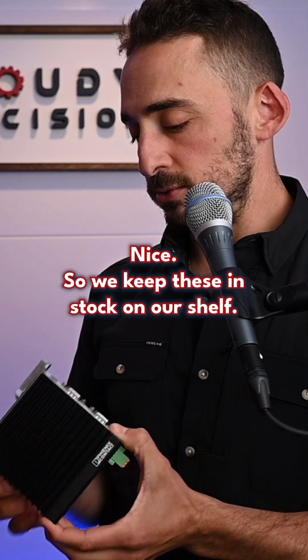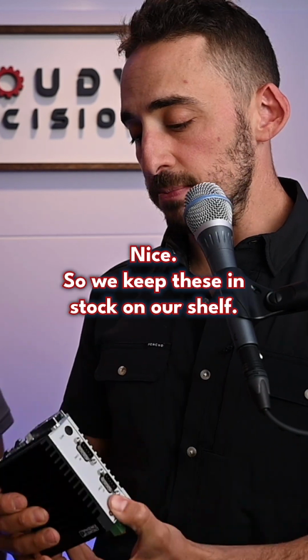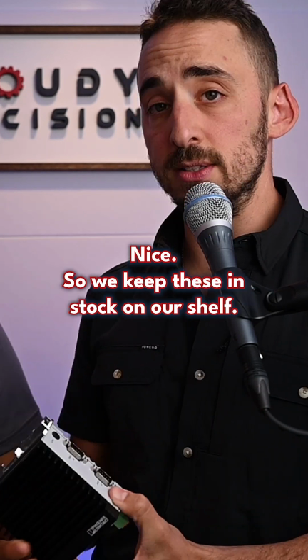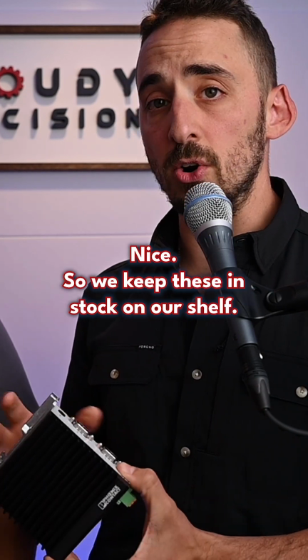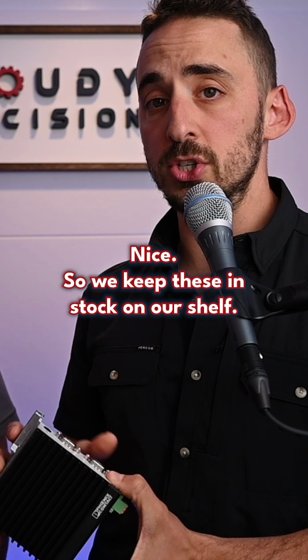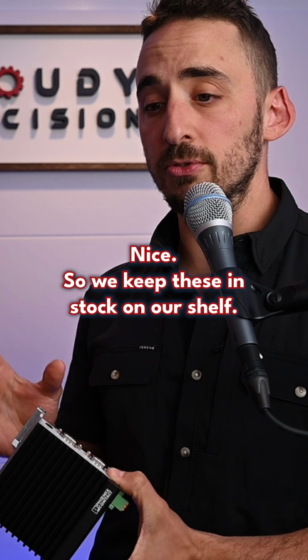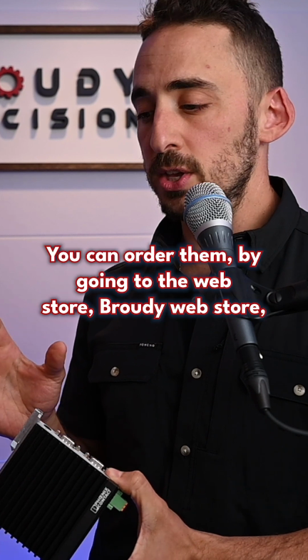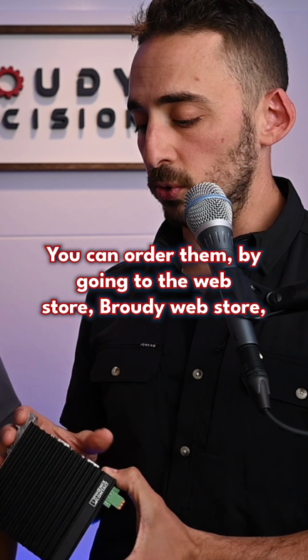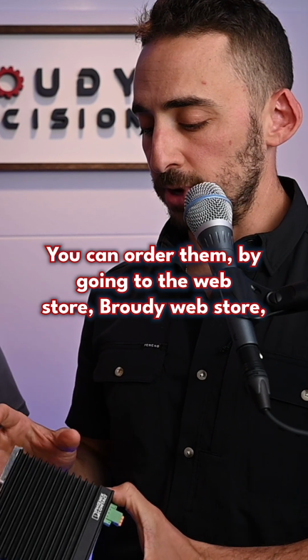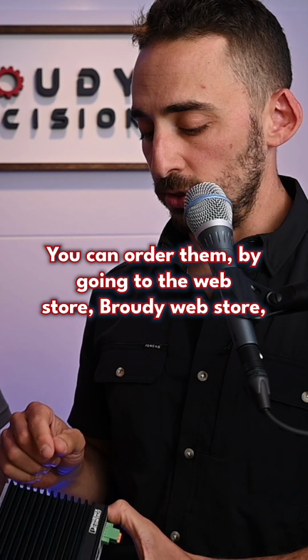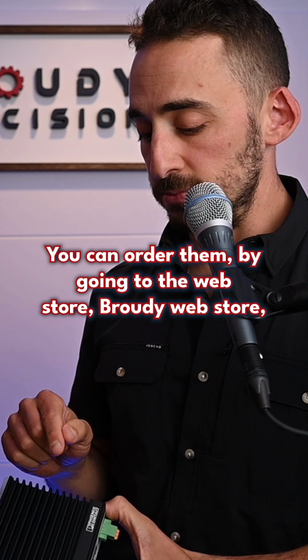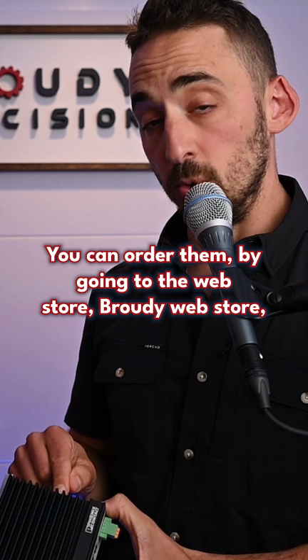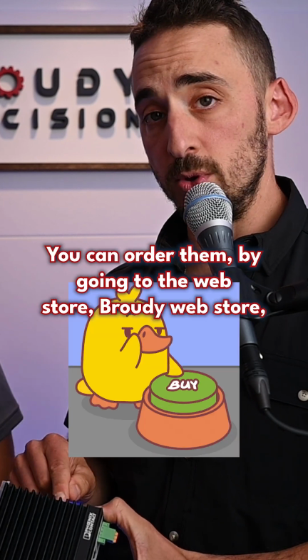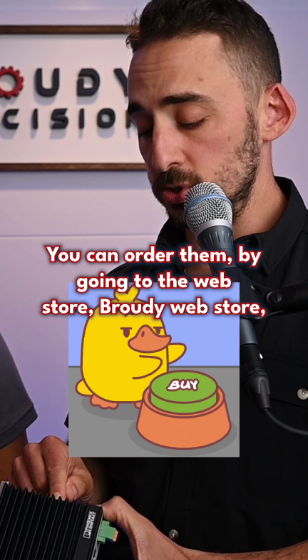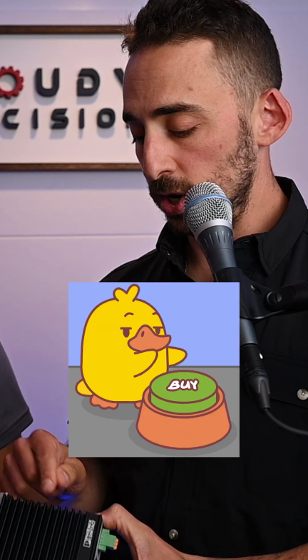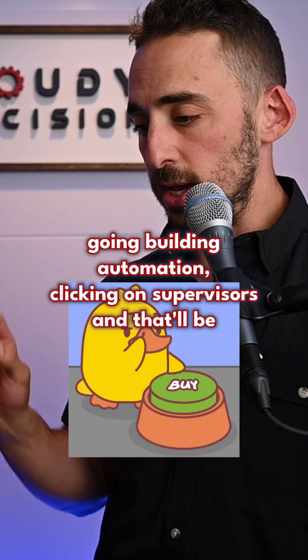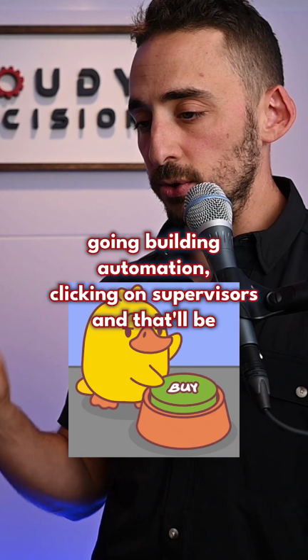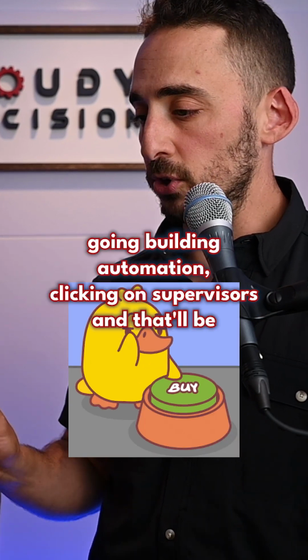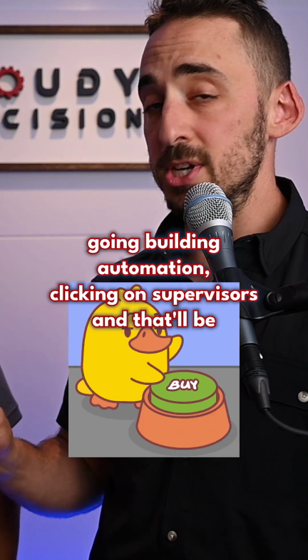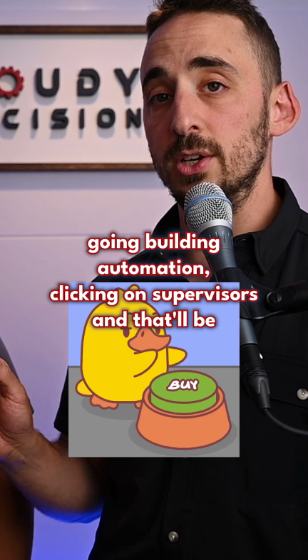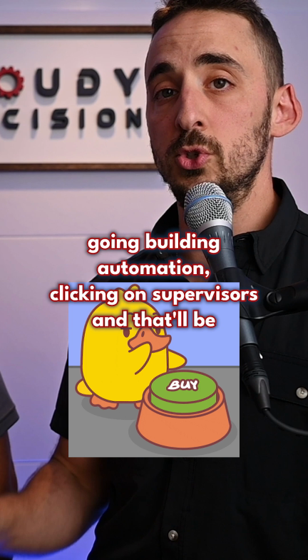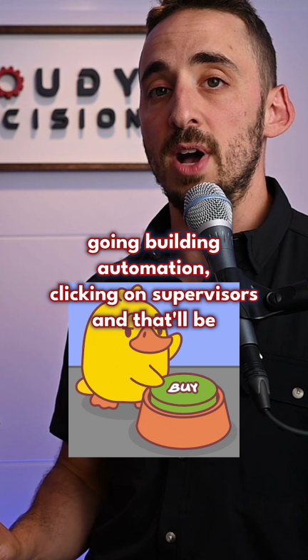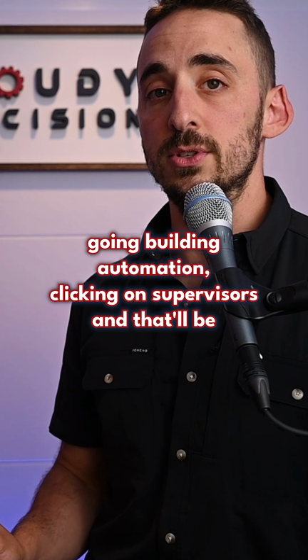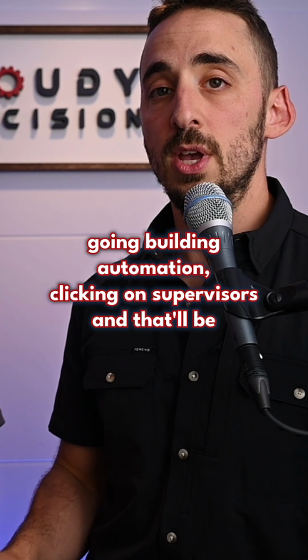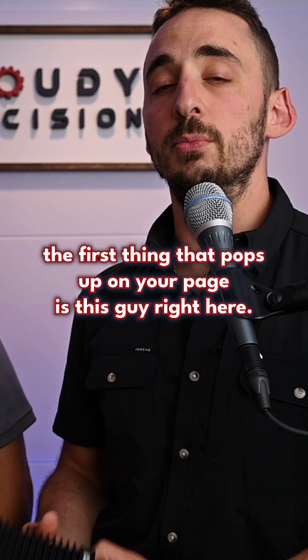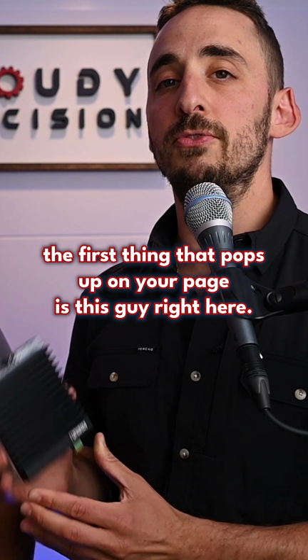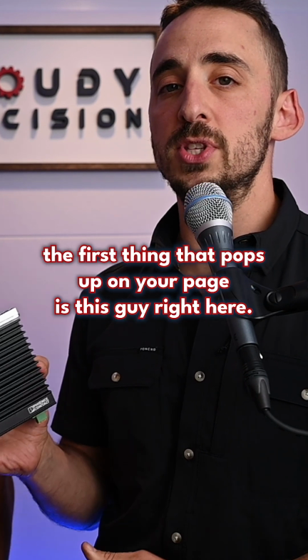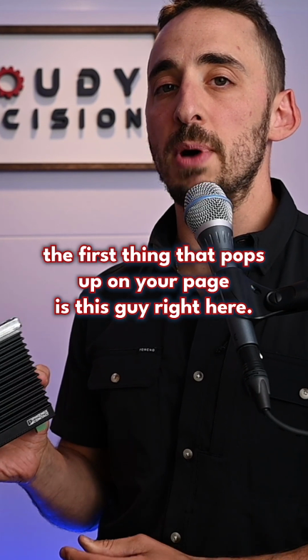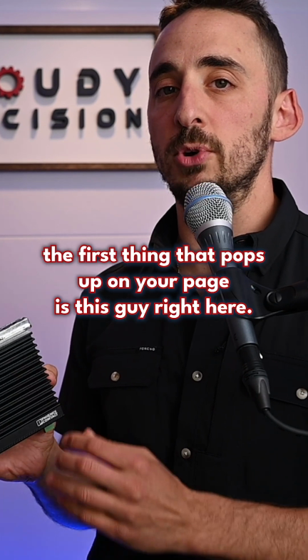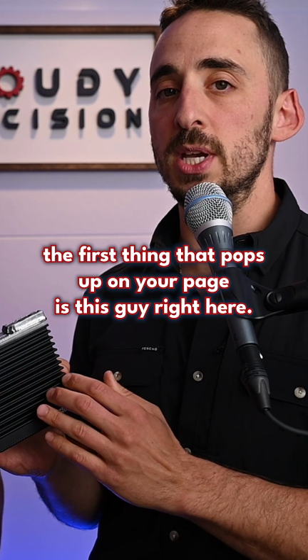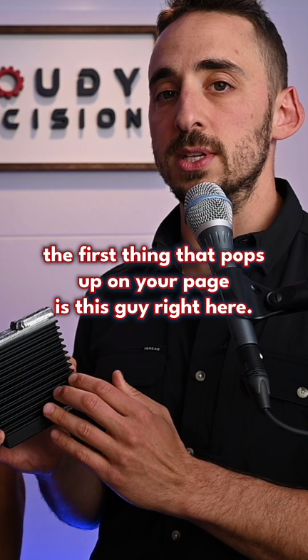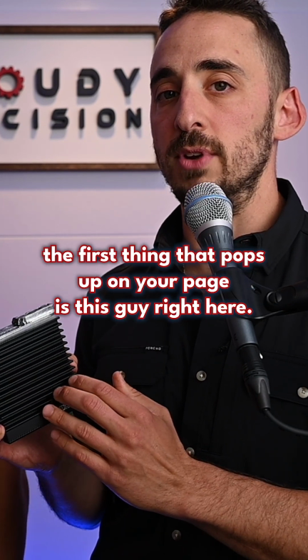We keep these in stock on our shelf. You can order them by going to the Brody web store, going to building automation, clicking on supervisors, and that'll be the first thing that pops up on your page — this guy right here.